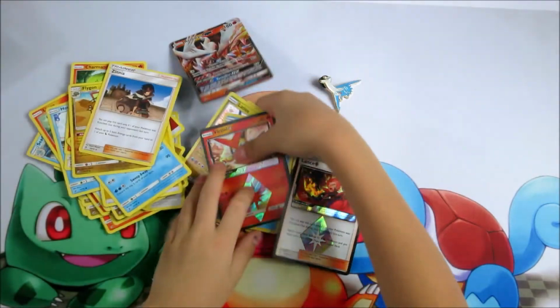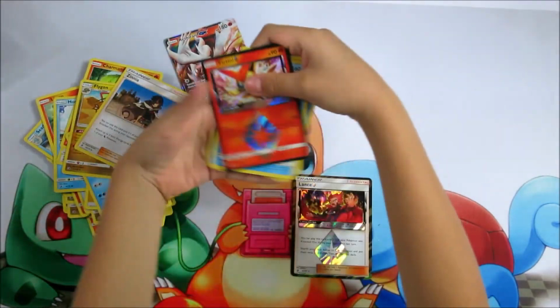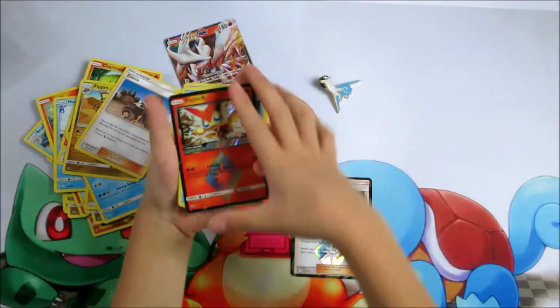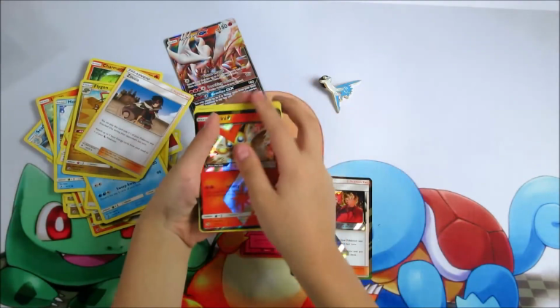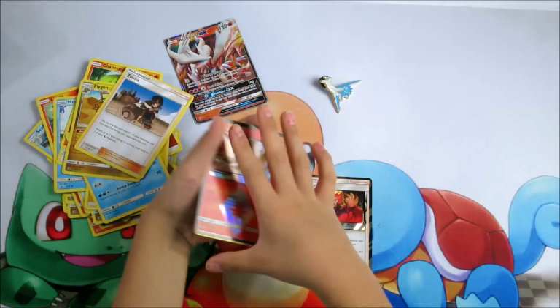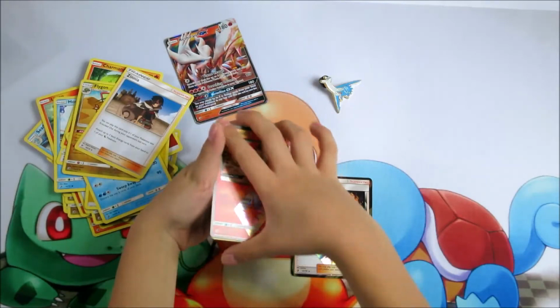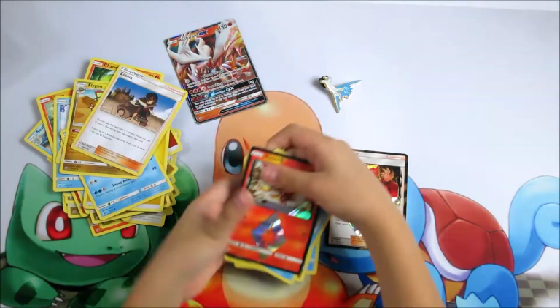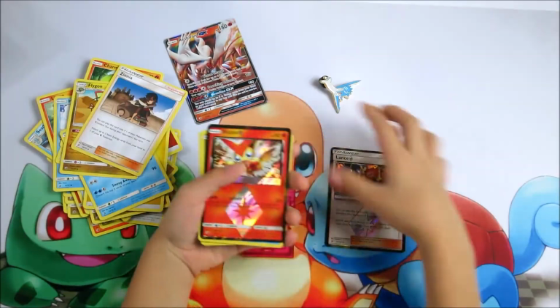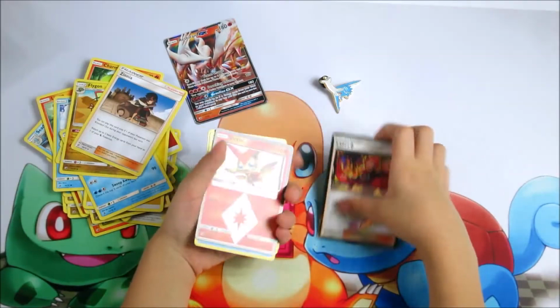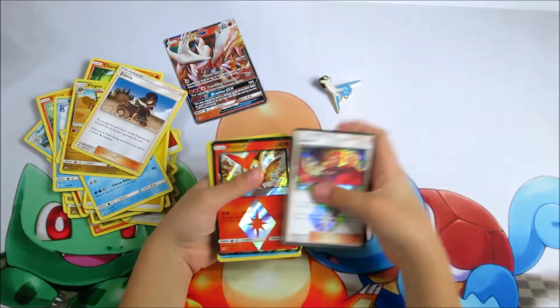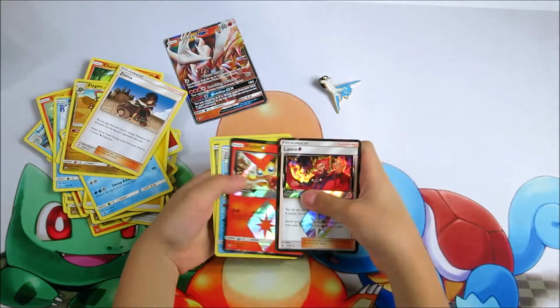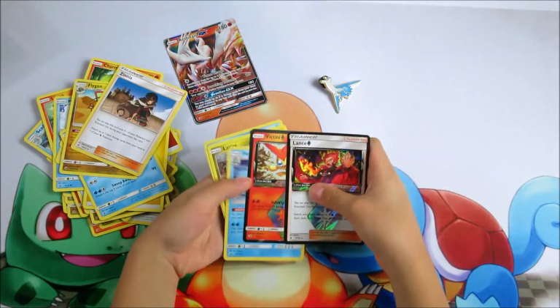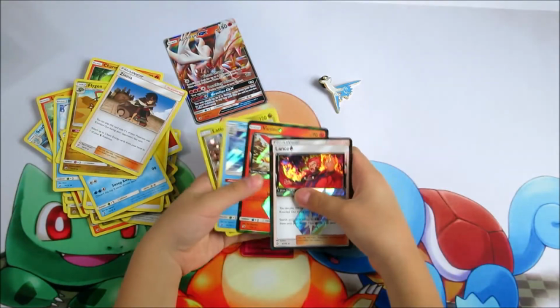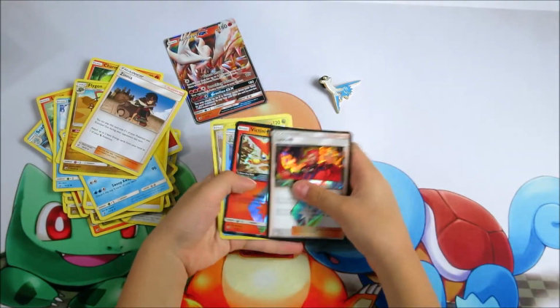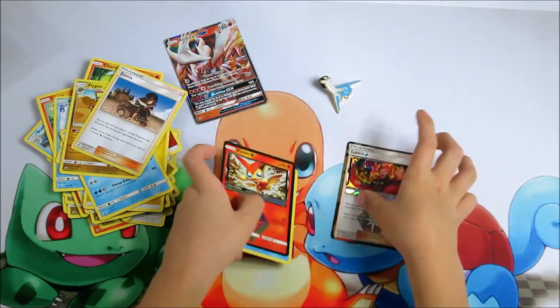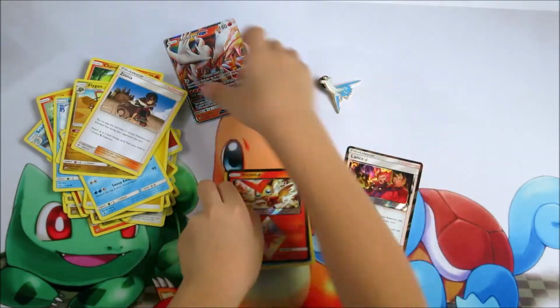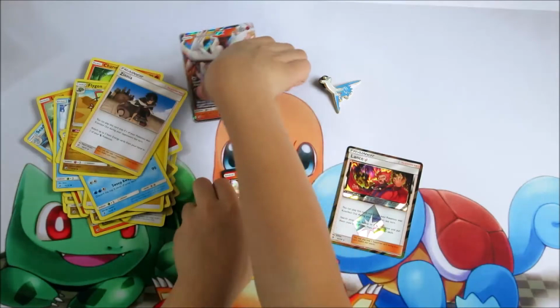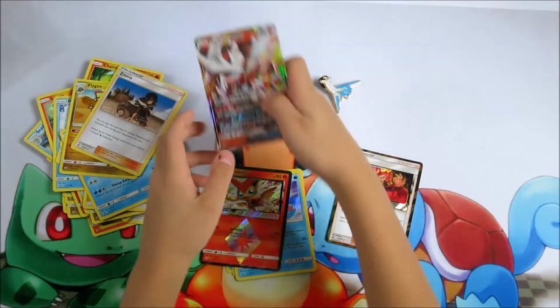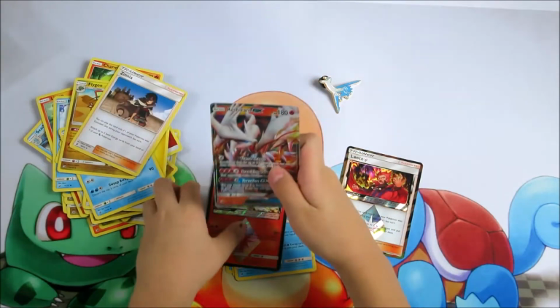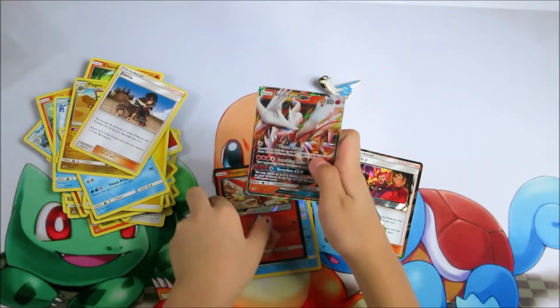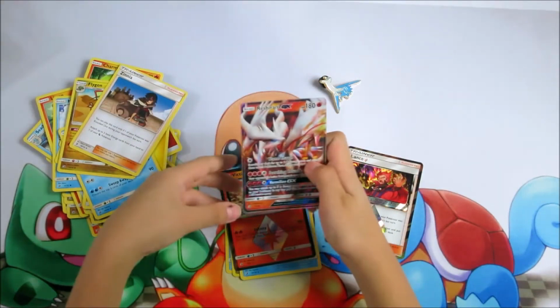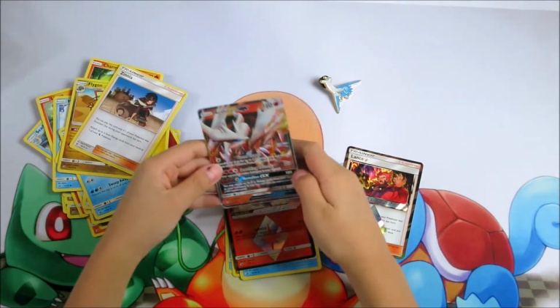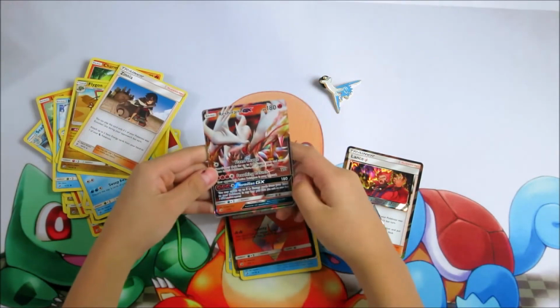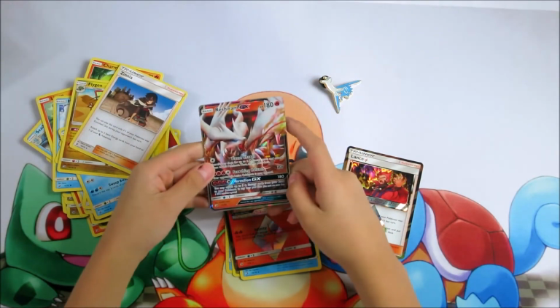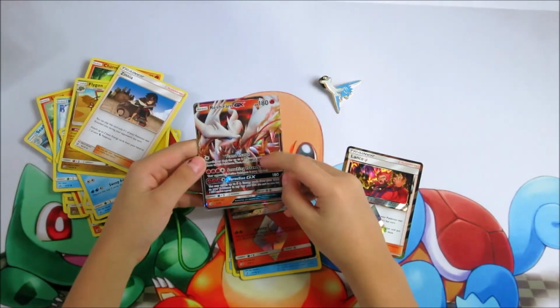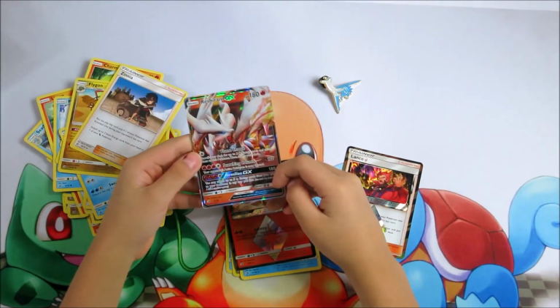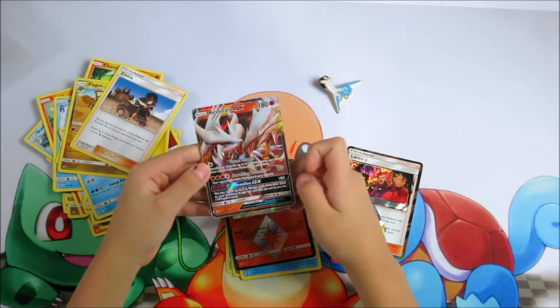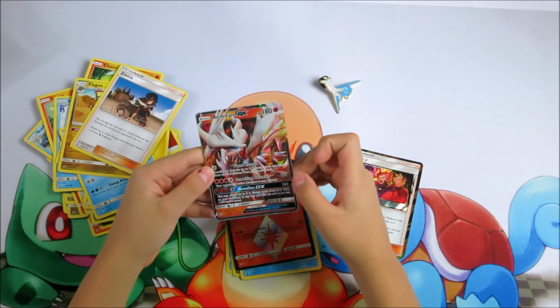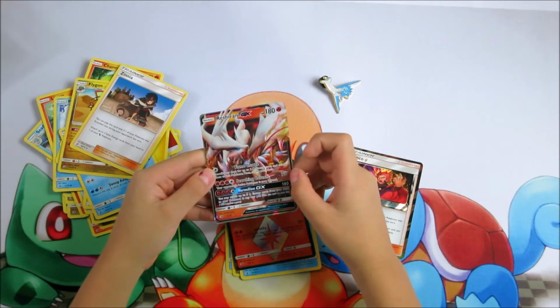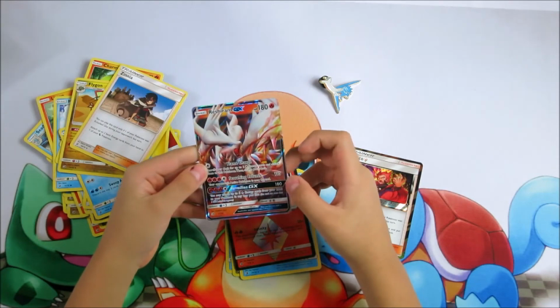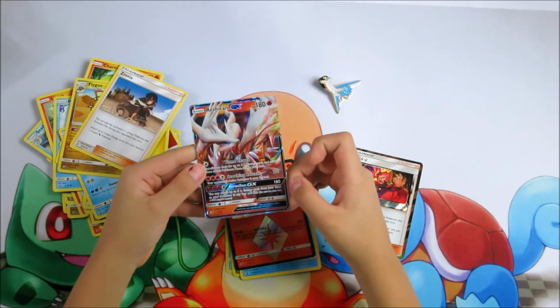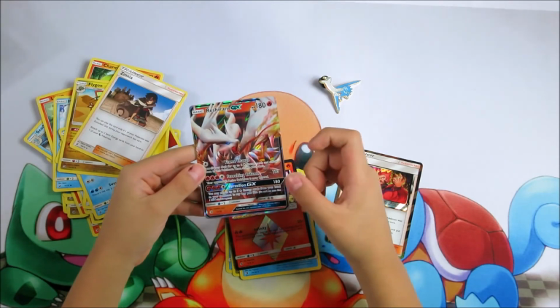These are the rare cards: 2 Prism Stars and 1 GX. It's a Ratshine GX. It could do about 110 and also 180.